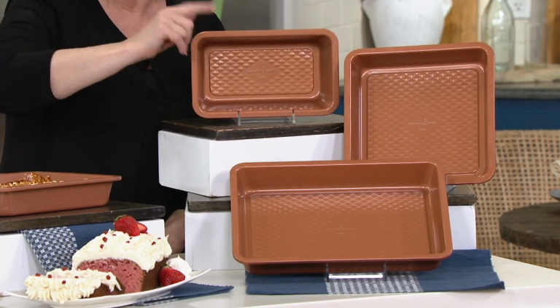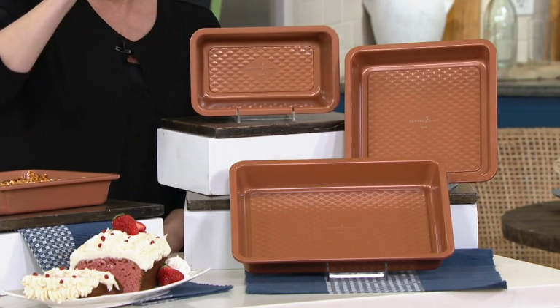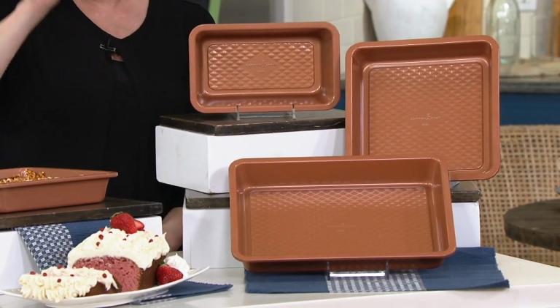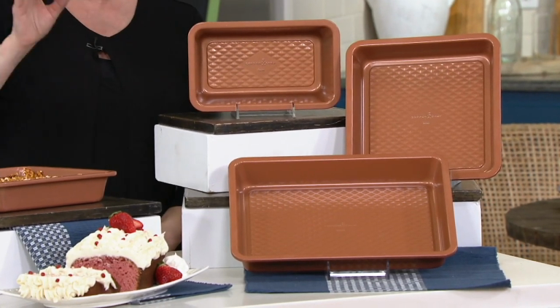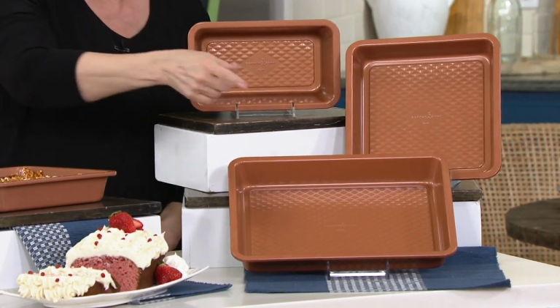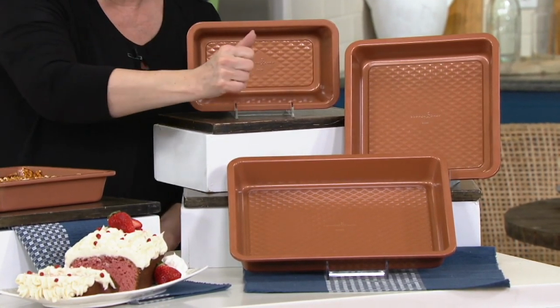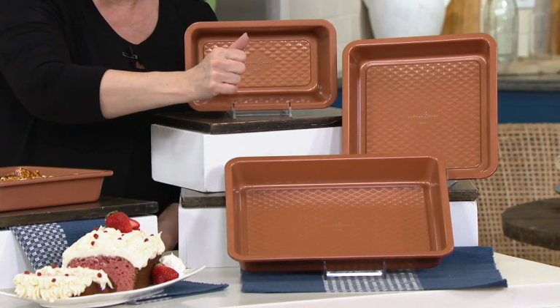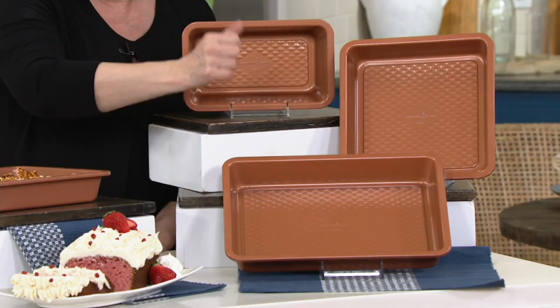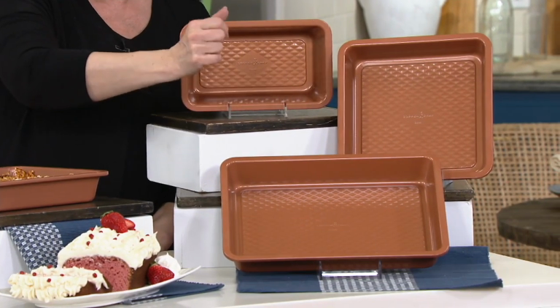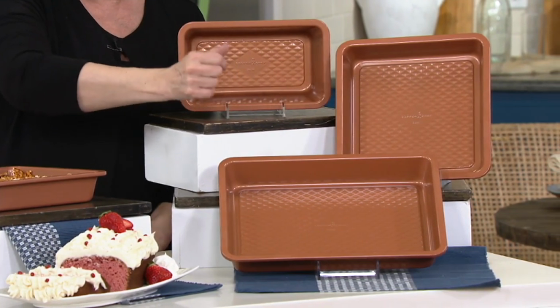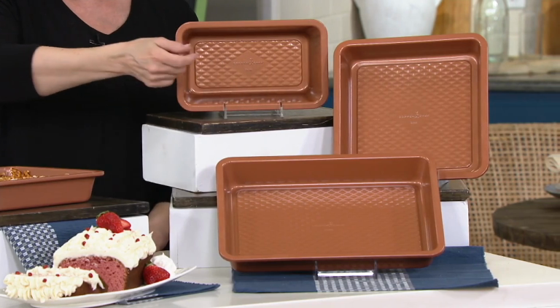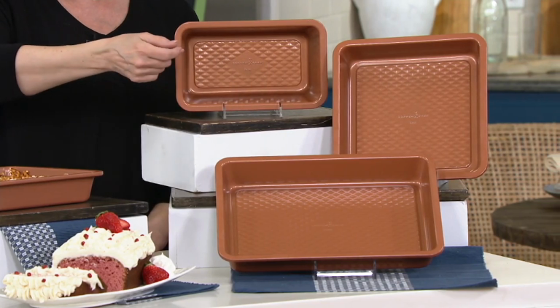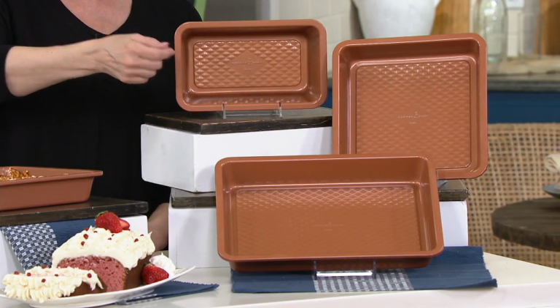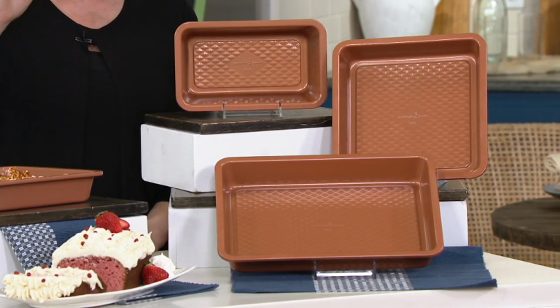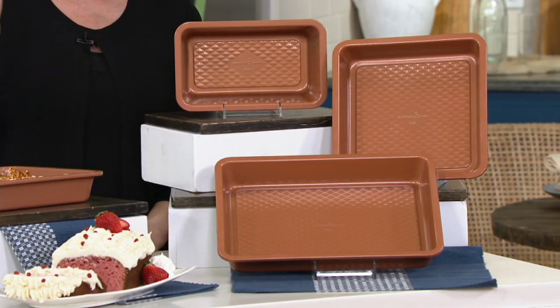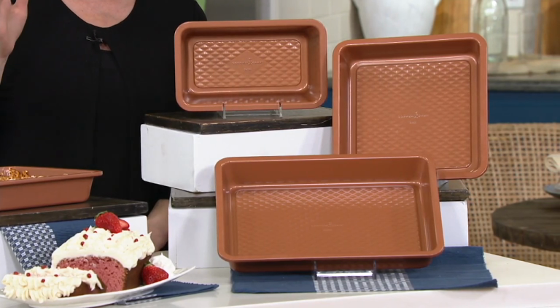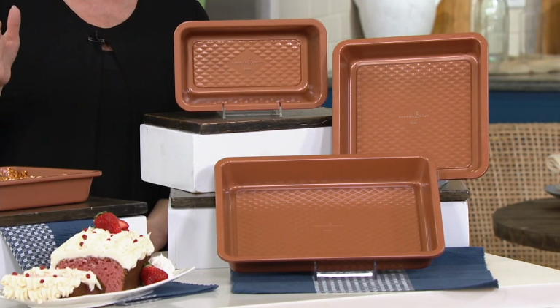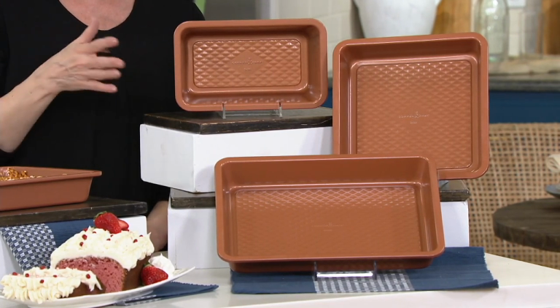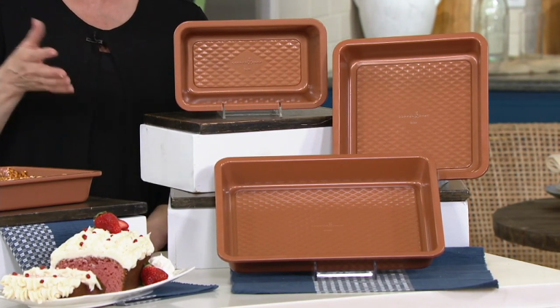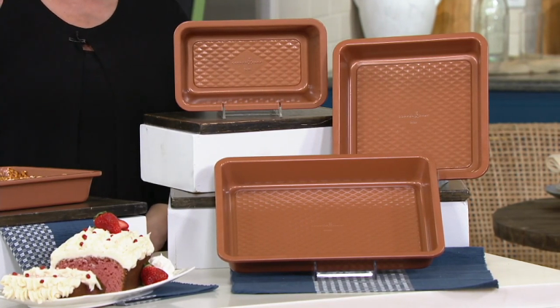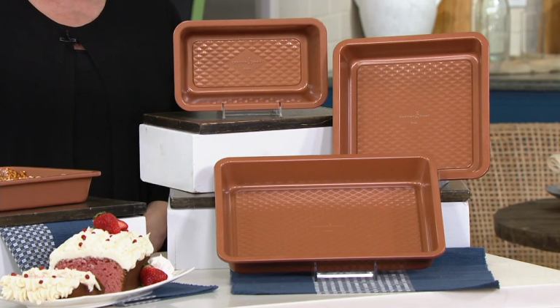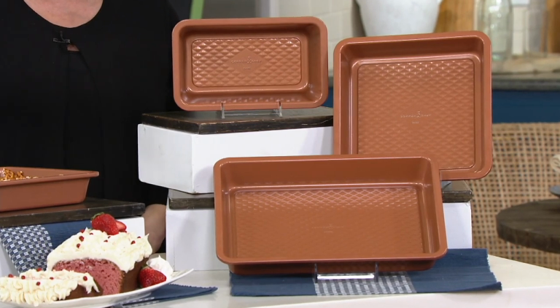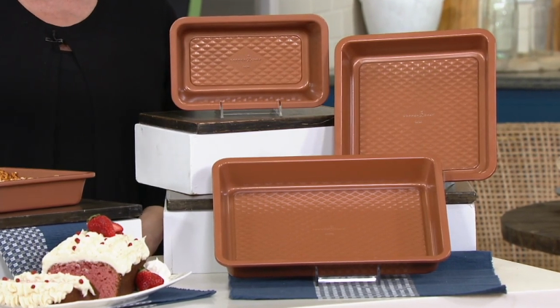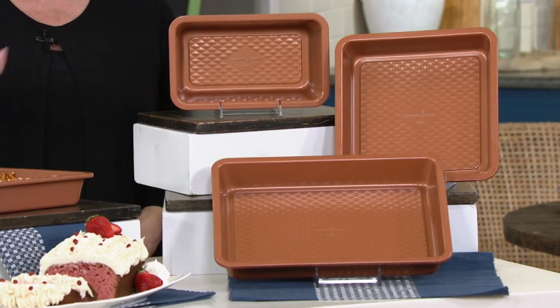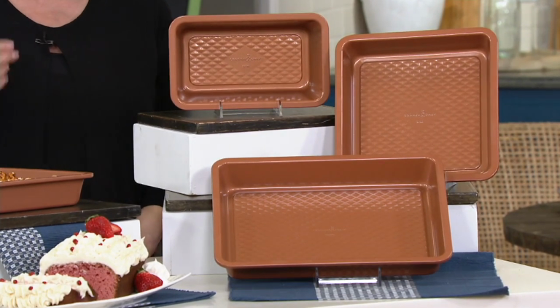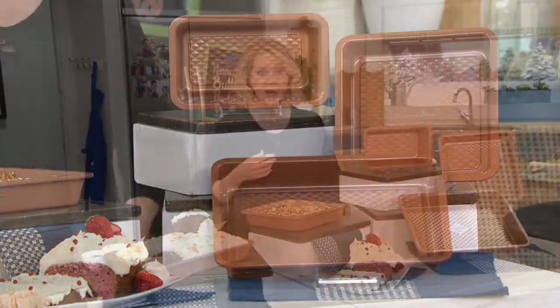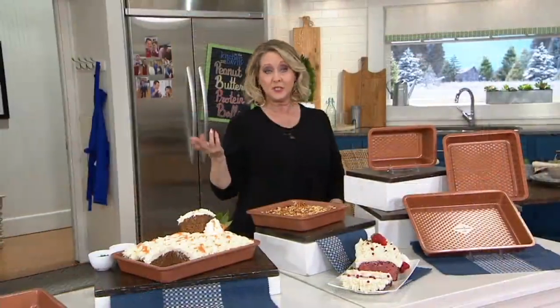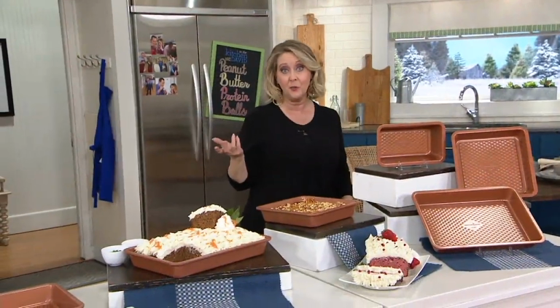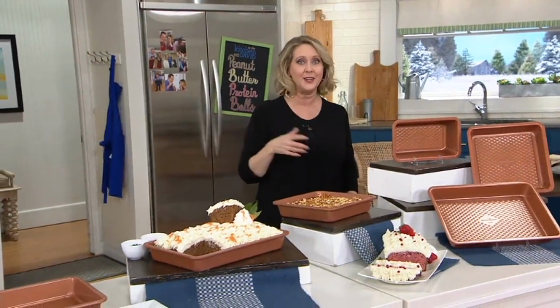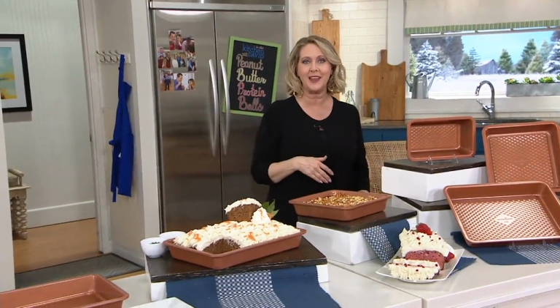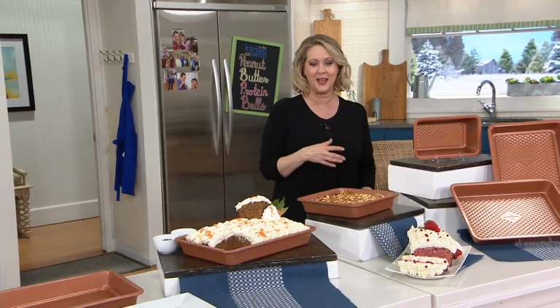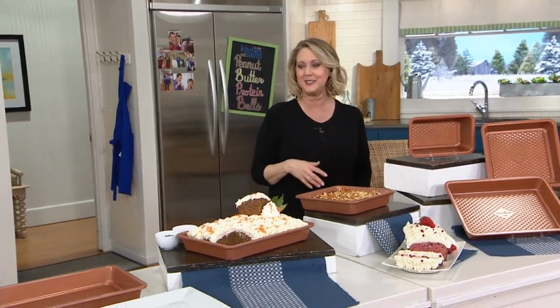But guess what? Clearance price. Look at if sold separately — $50.87. We're saving you more than you're paying because you're going to pay less than $20. Even at QVC's price, we're saving you more than you're paying.